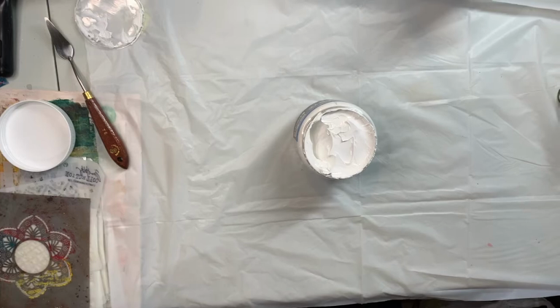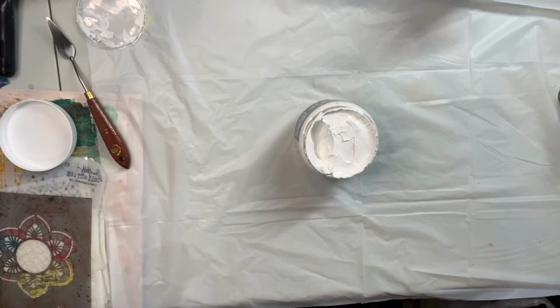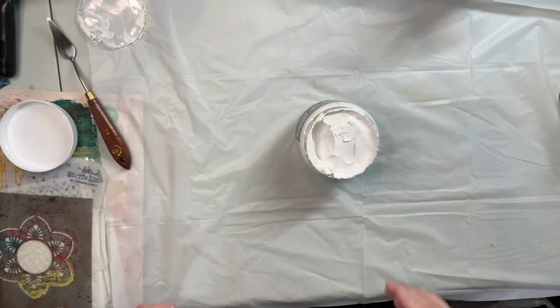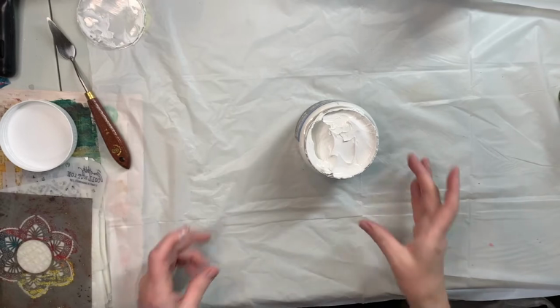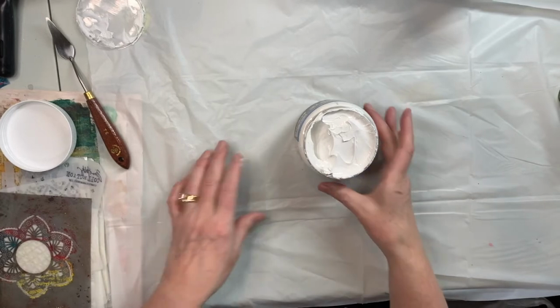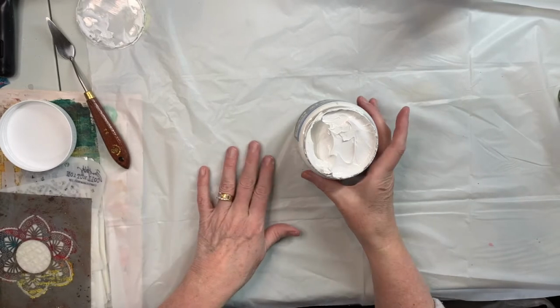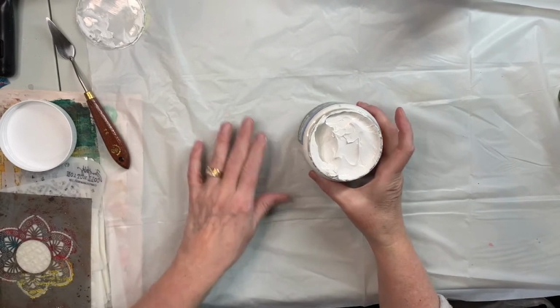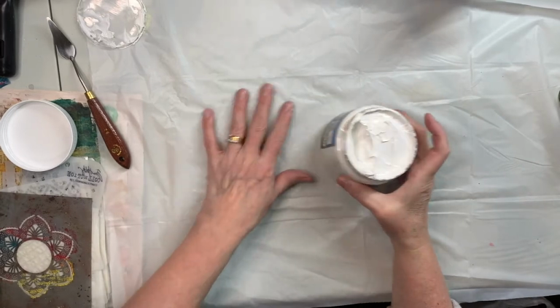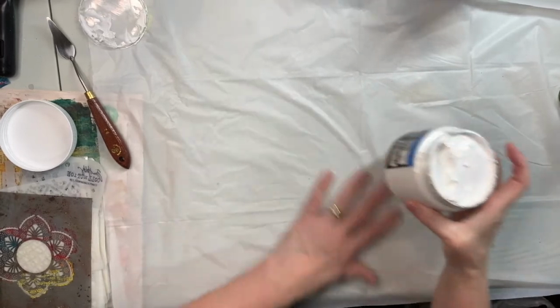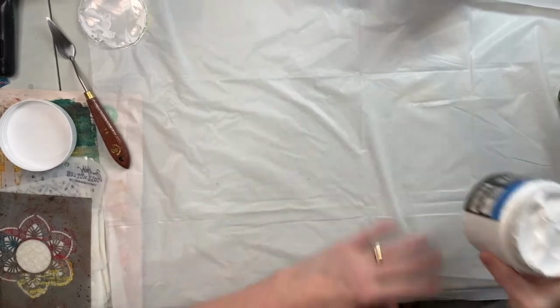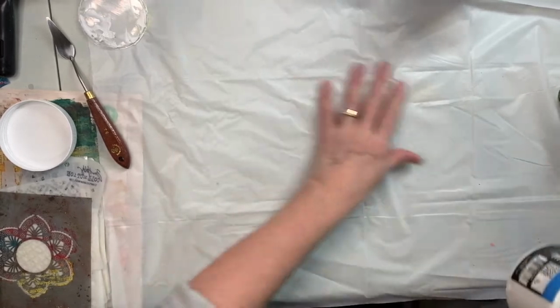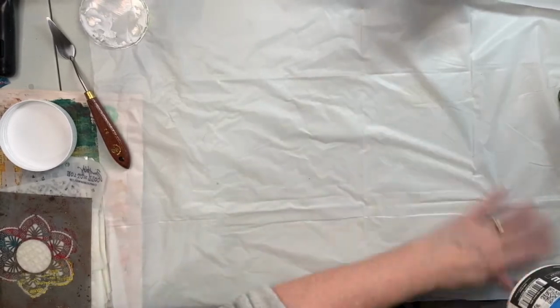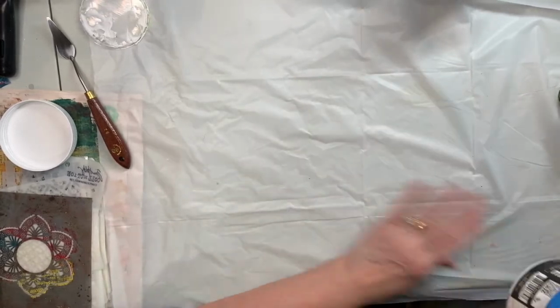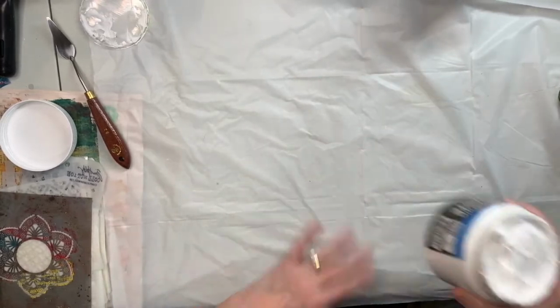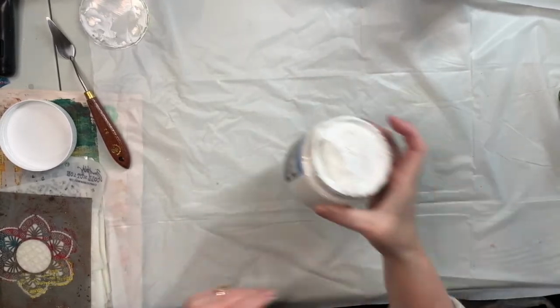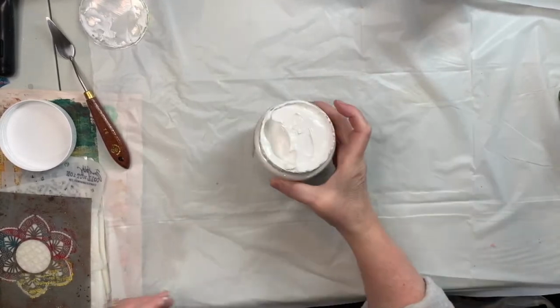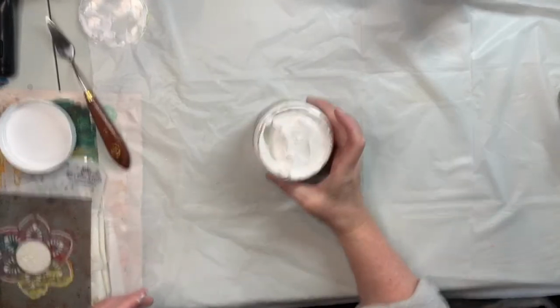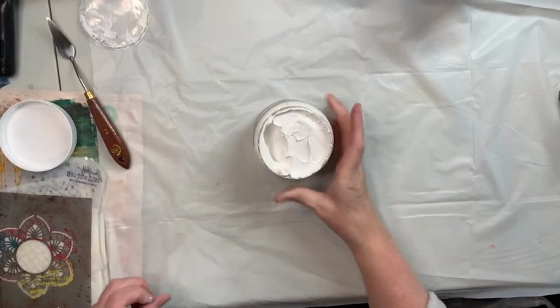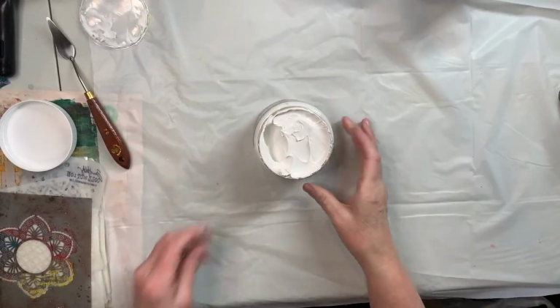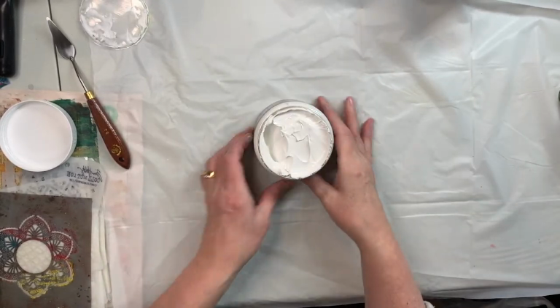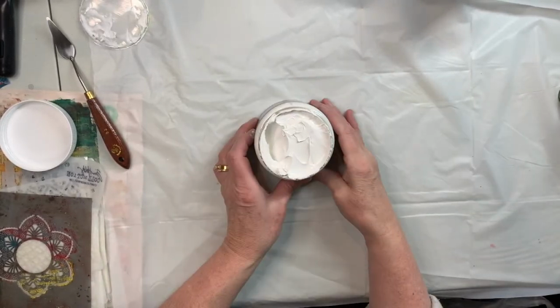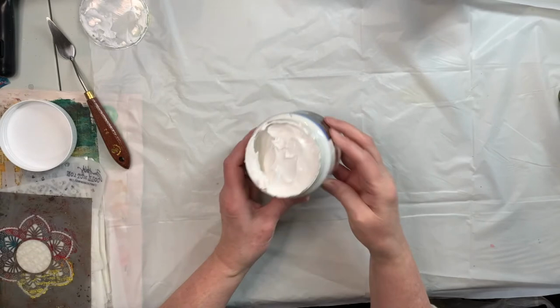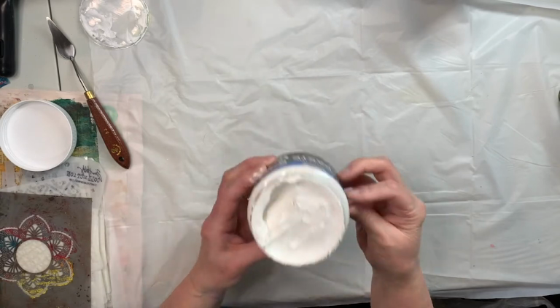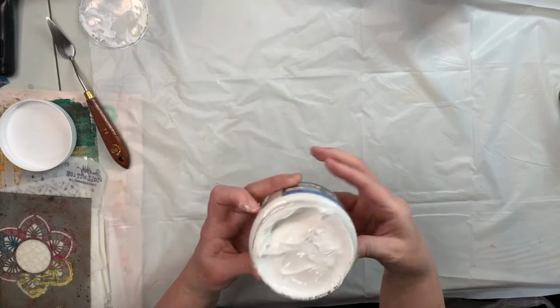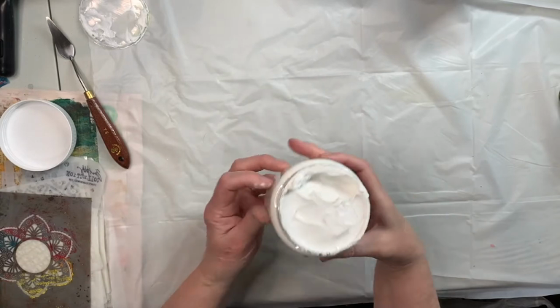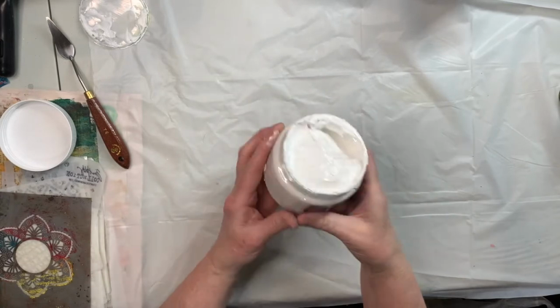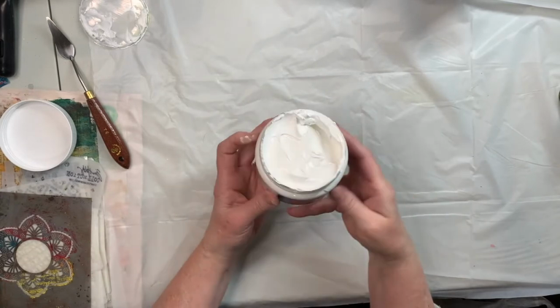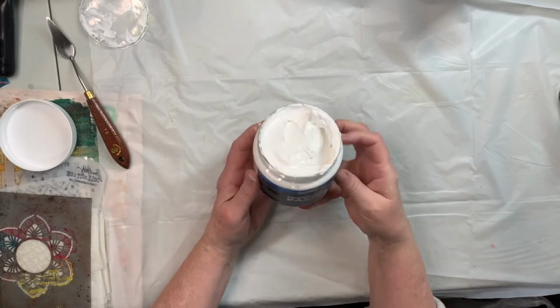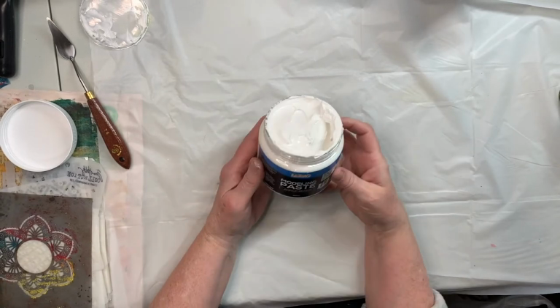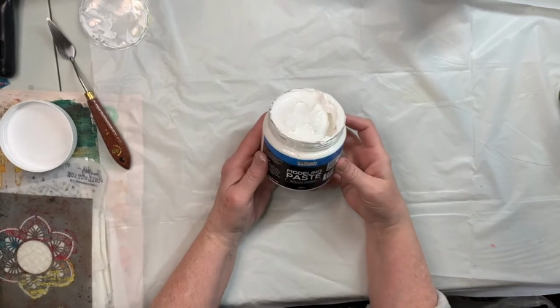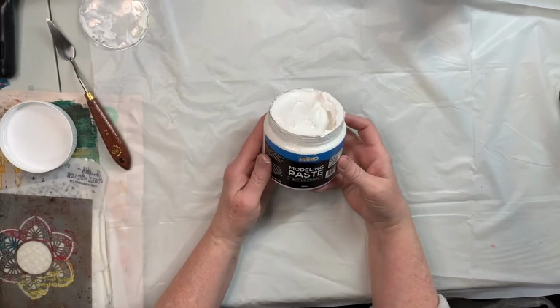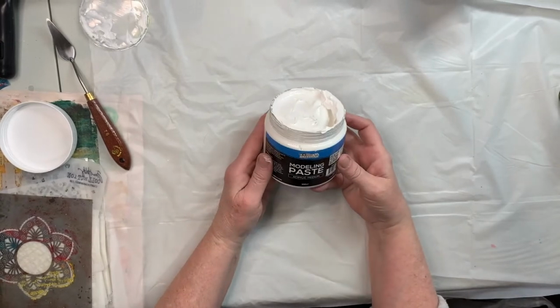Hi everybody, this is Pam with Jesus Junk Journals, and I'm going to play with some stuff that I haven't used before. It's called modeling paste.